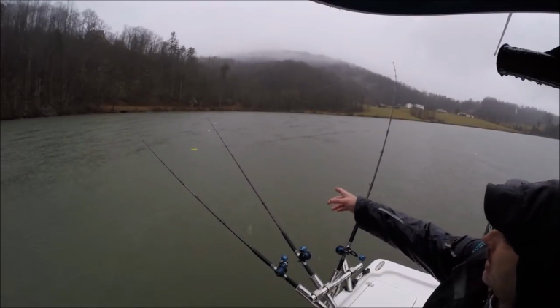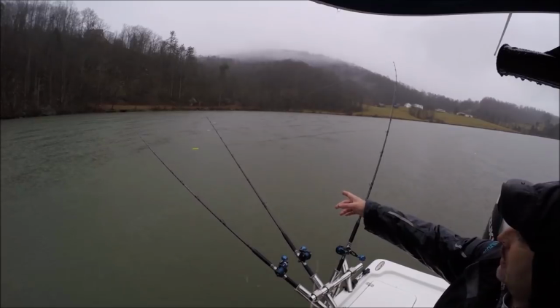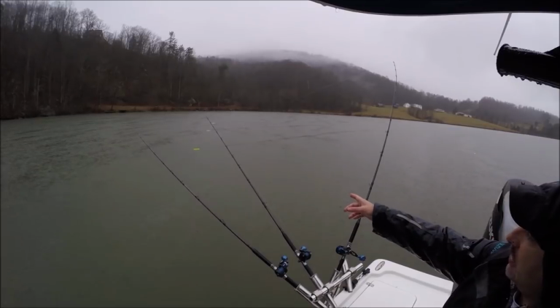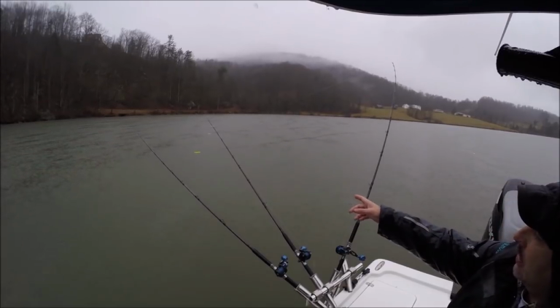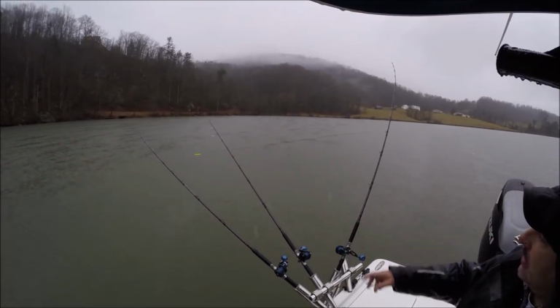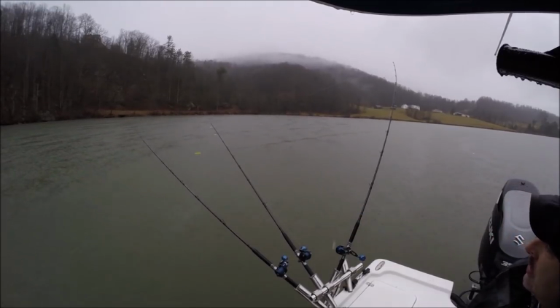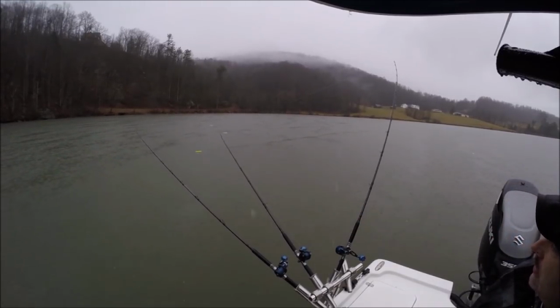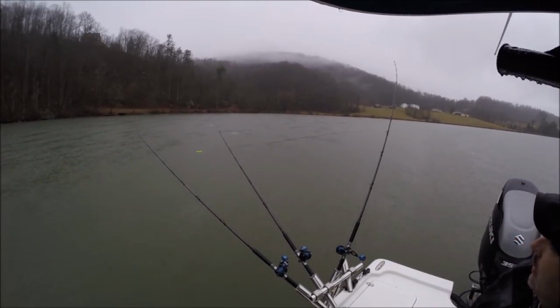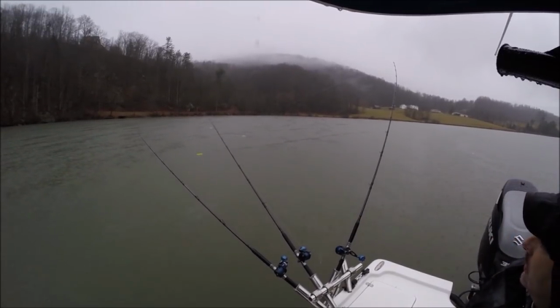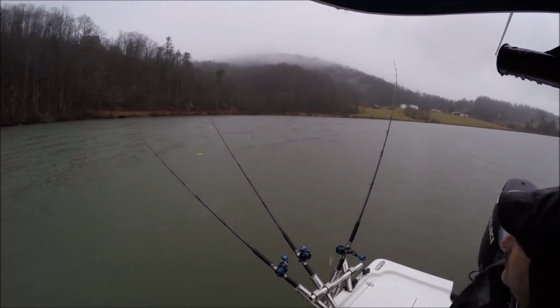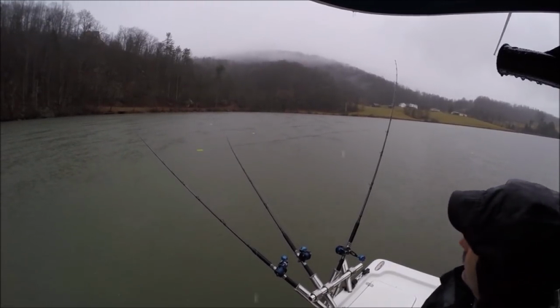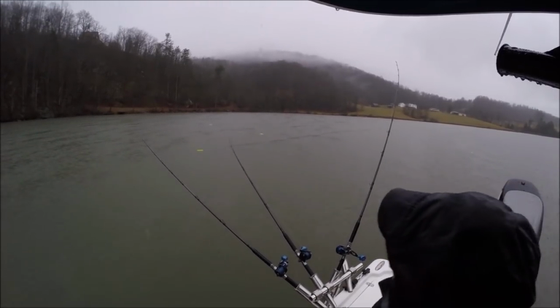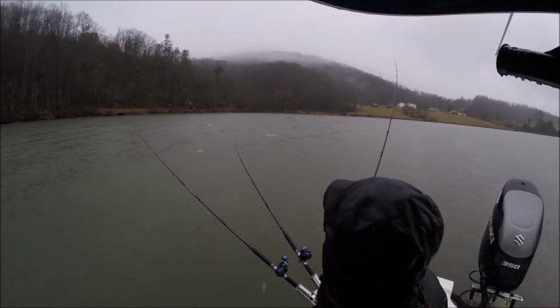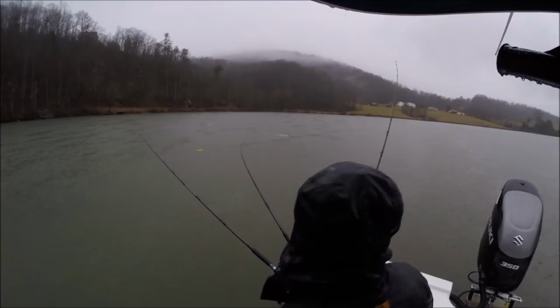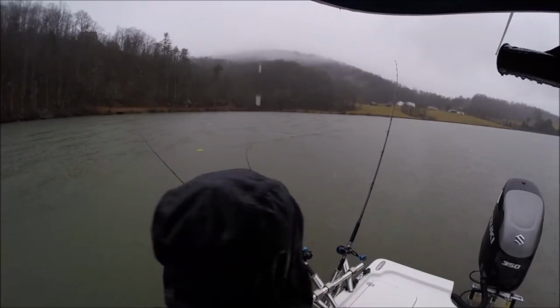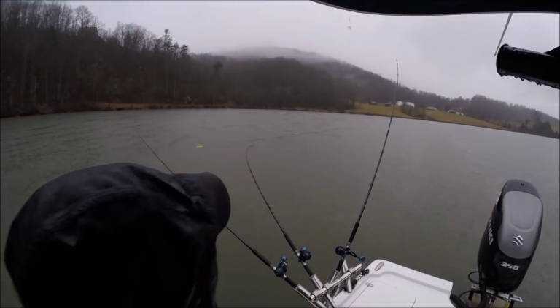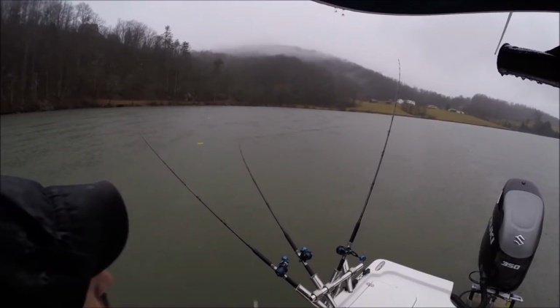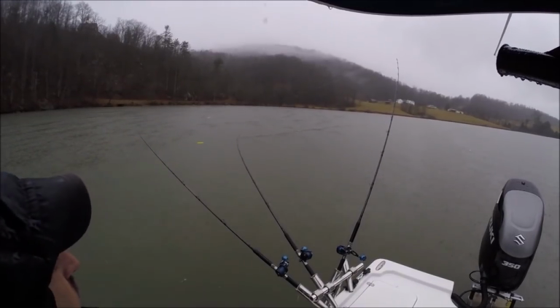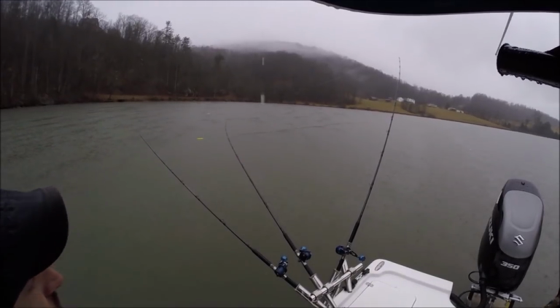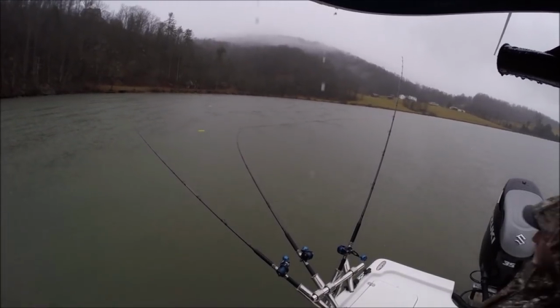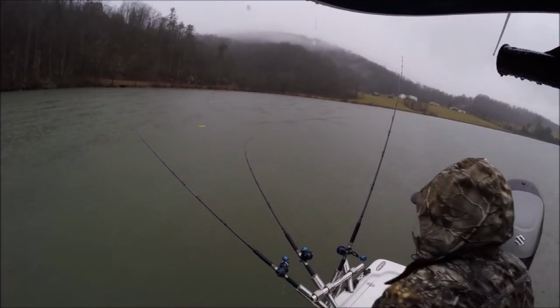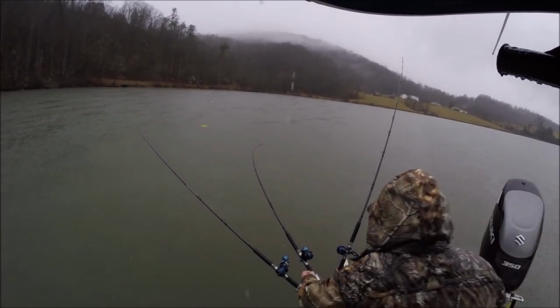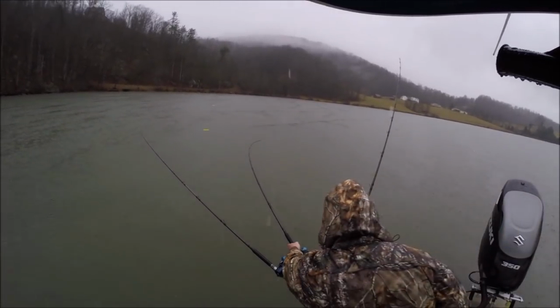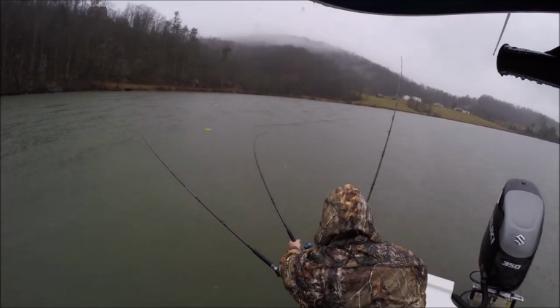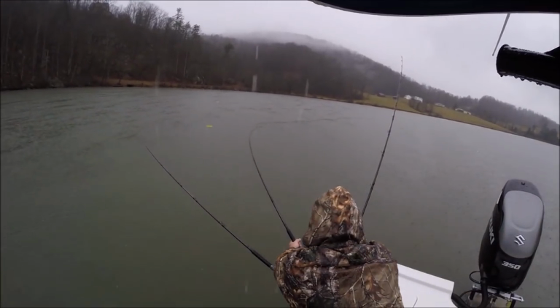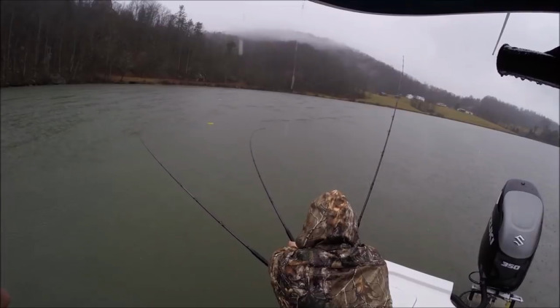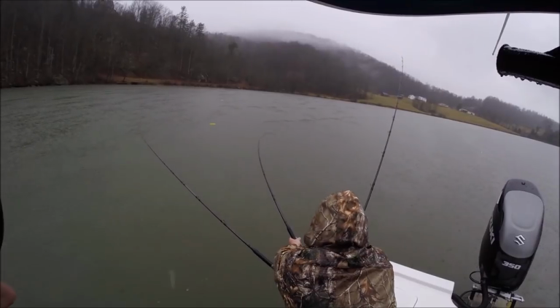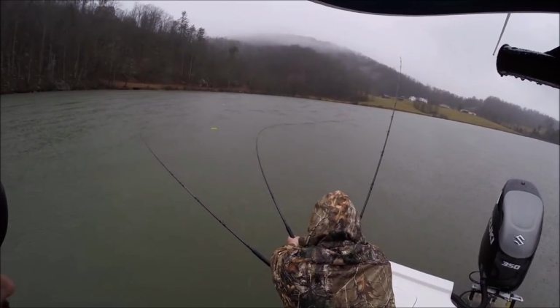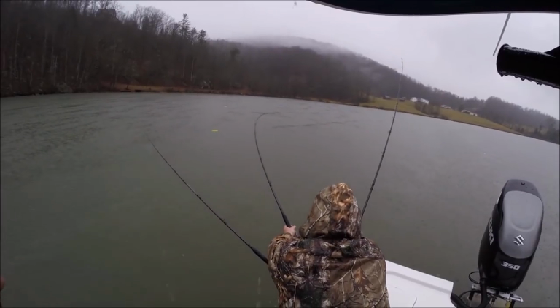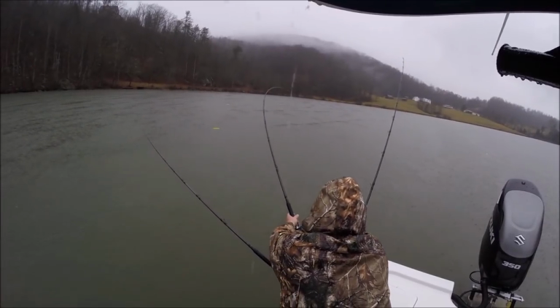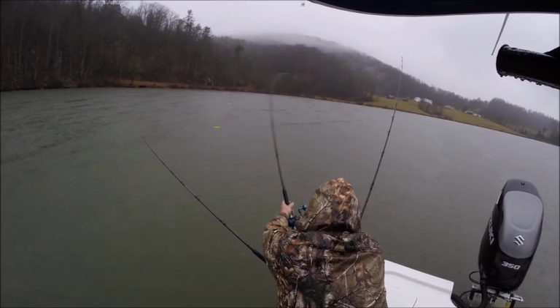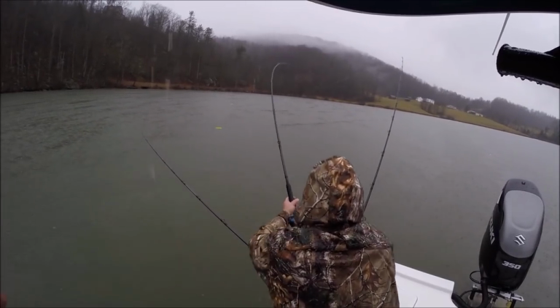Now you can do it. He hit it! Woo! Come here brother — fish on! He's a screamer! Don't set the hook like I did — don't set the hook. Just pick it up and fight. That's a good fish there, I believe.